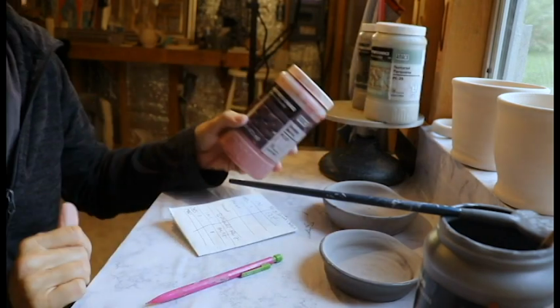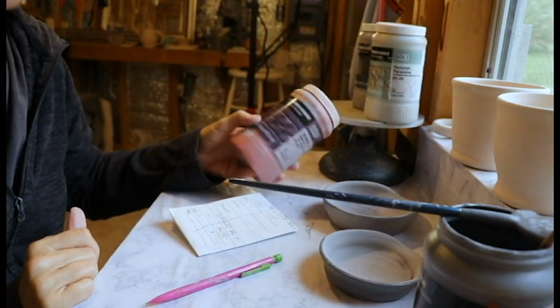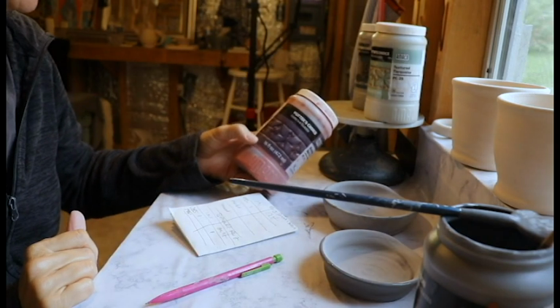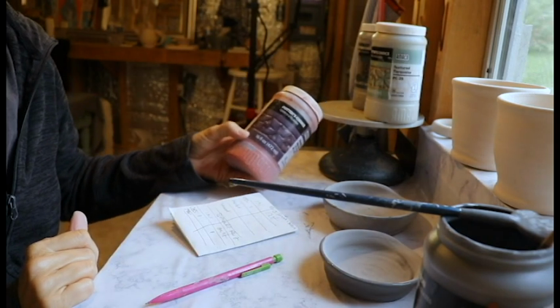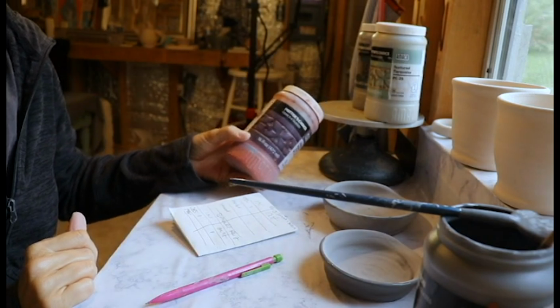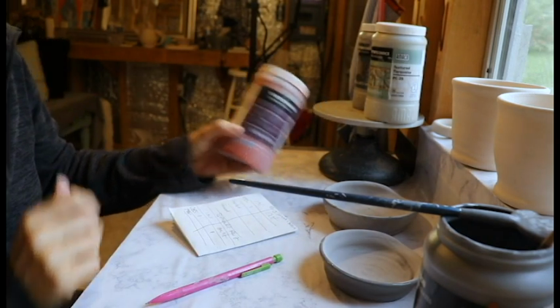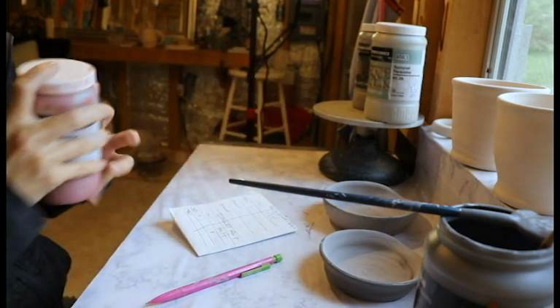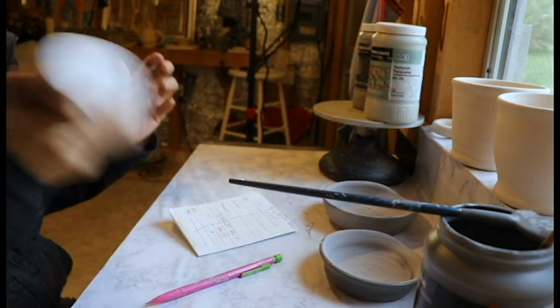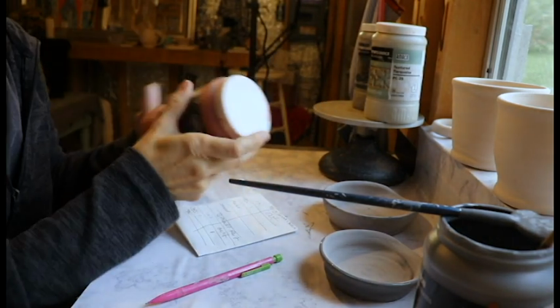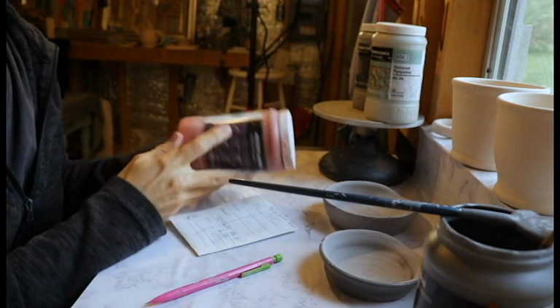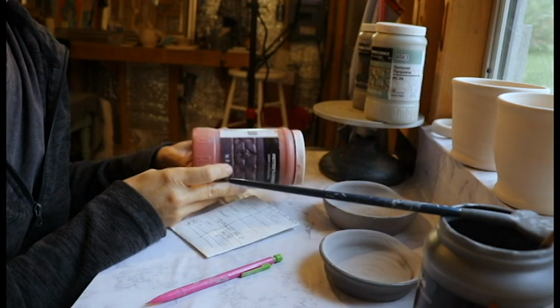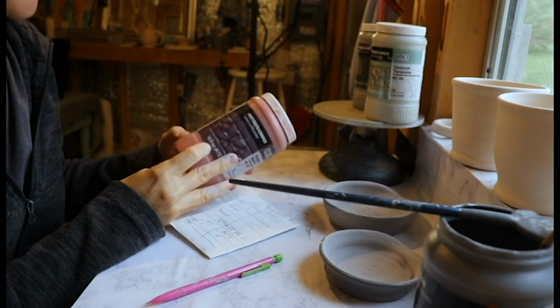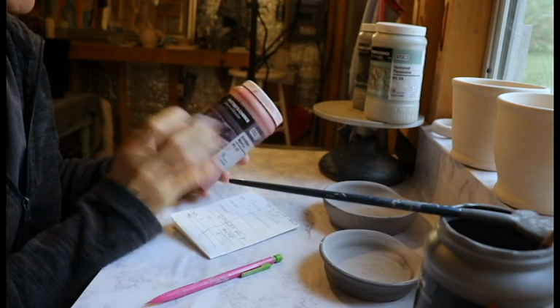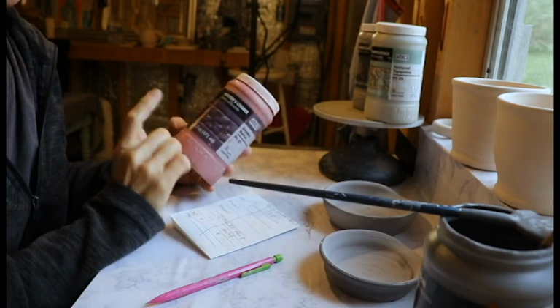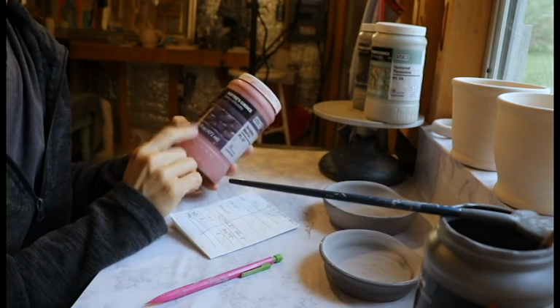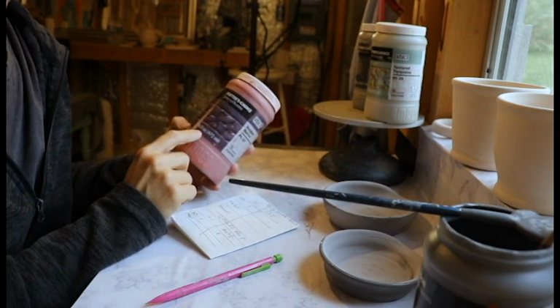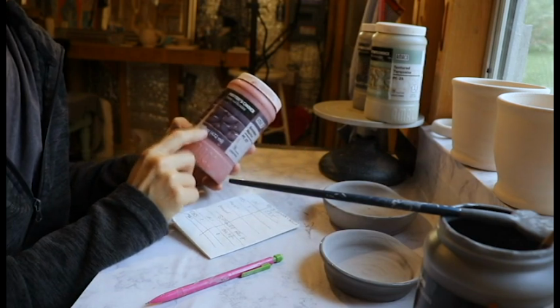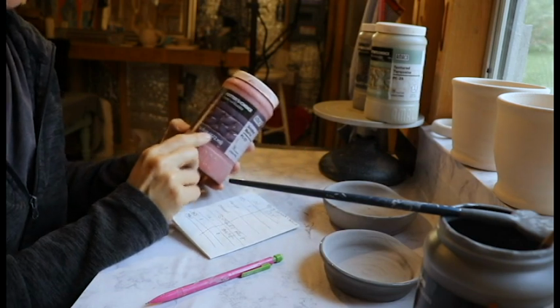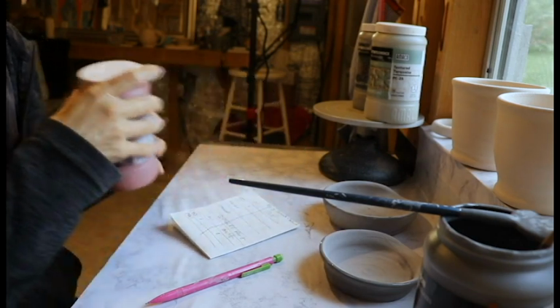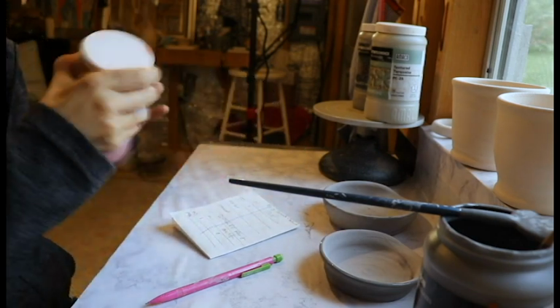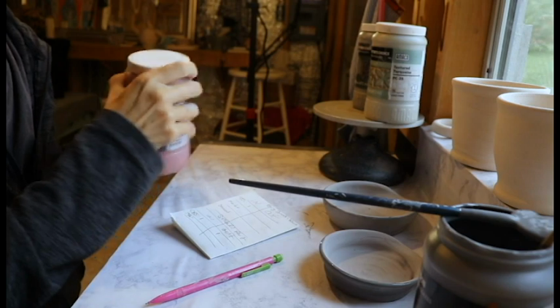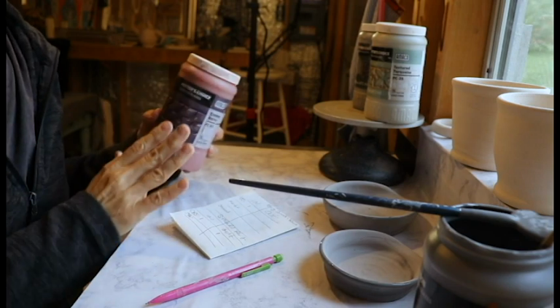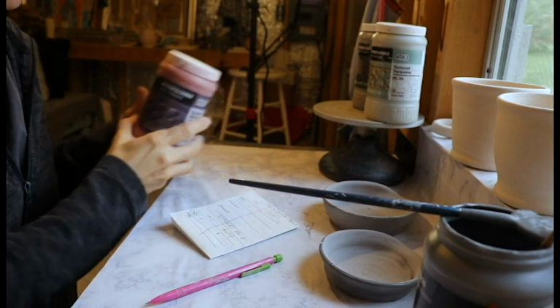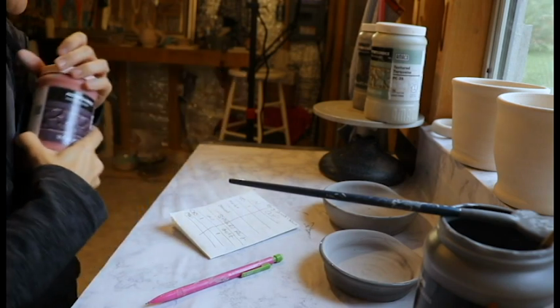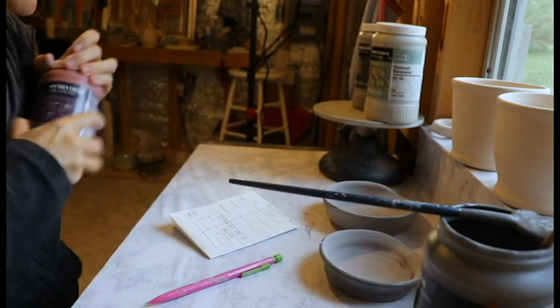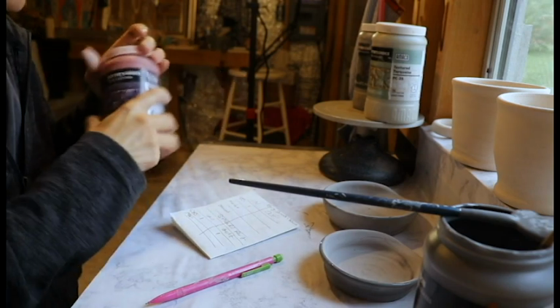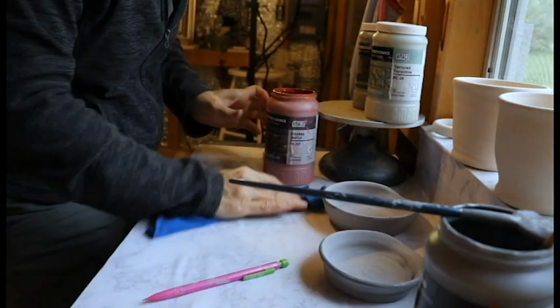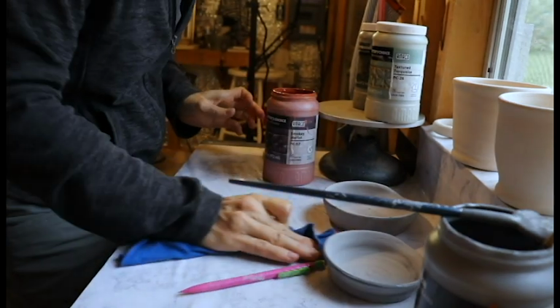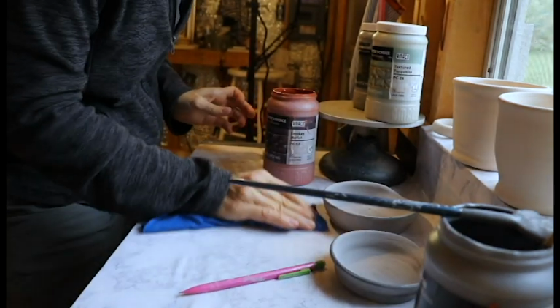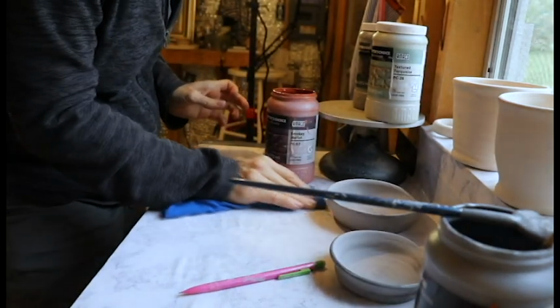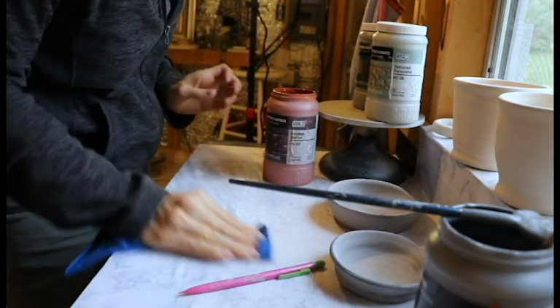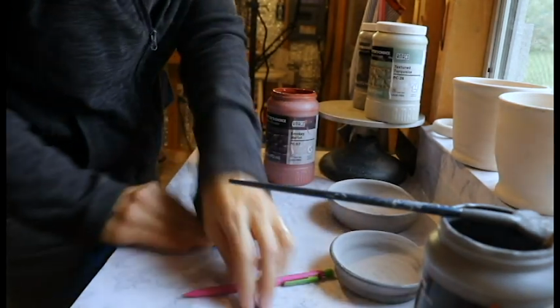I've got my Smokey Merlot glaze. I'm using Amaco Potter's Choice. I need a clean stir stick for each glaze color and a clean brush, of course. I try and keep my workspace really clean while I'm glazing.